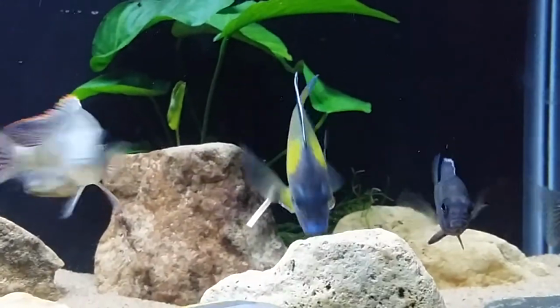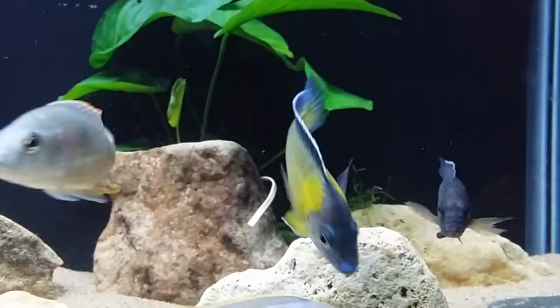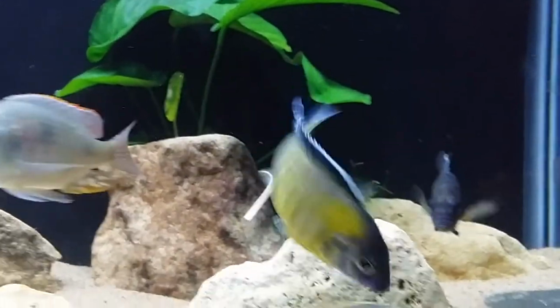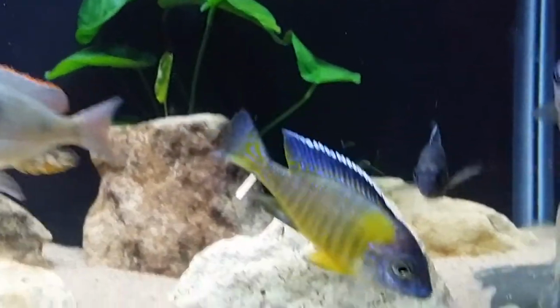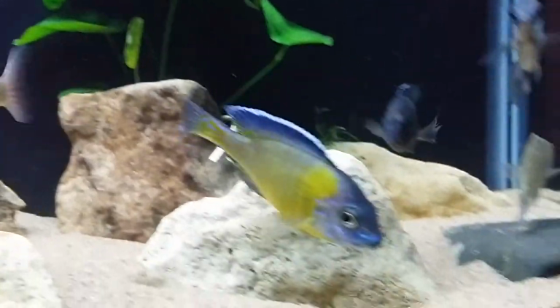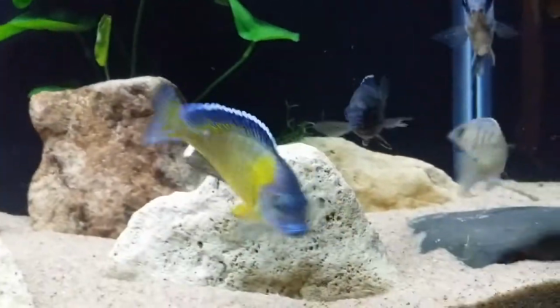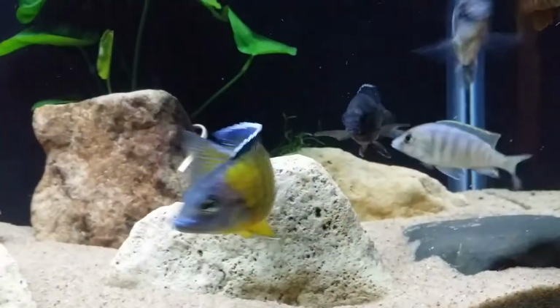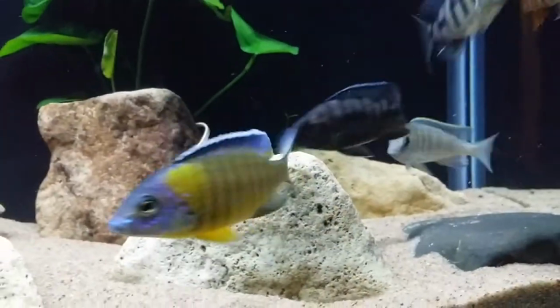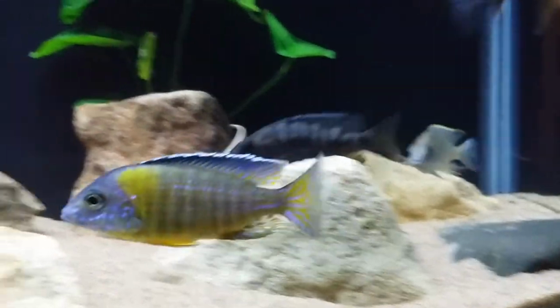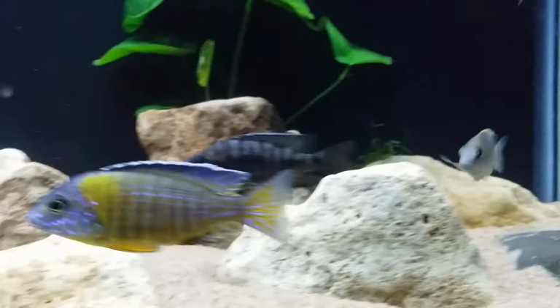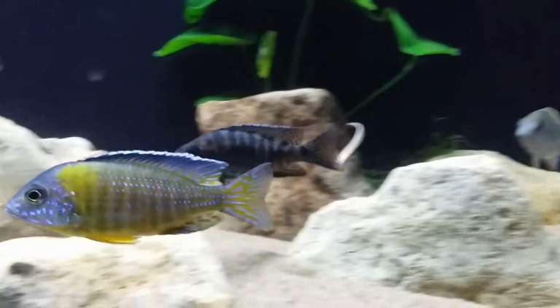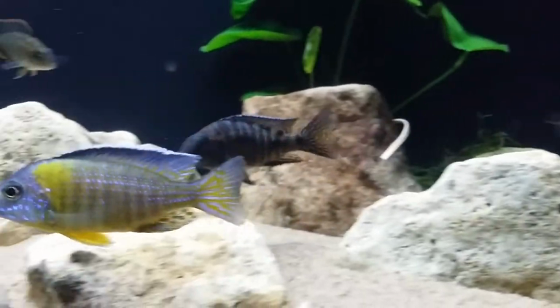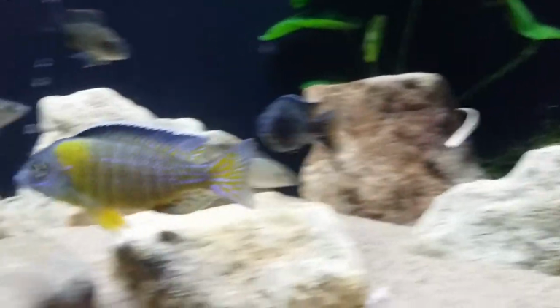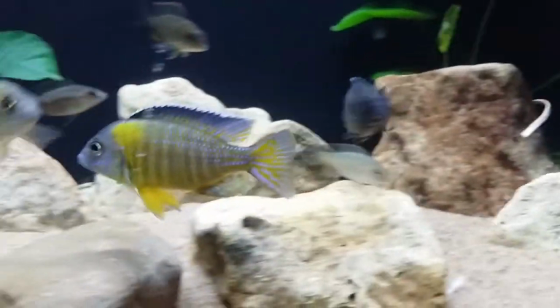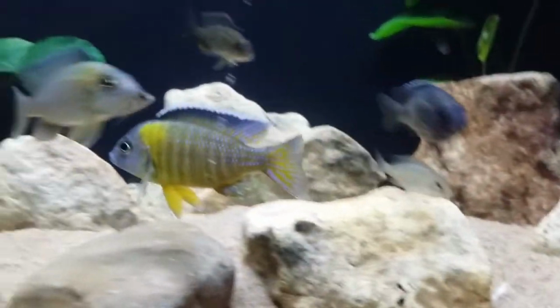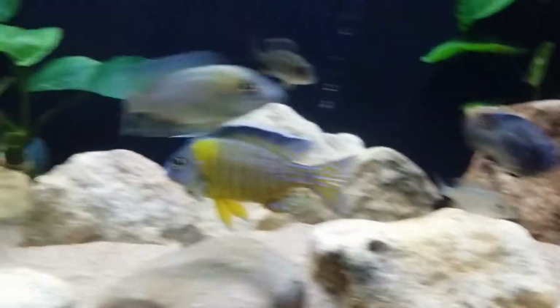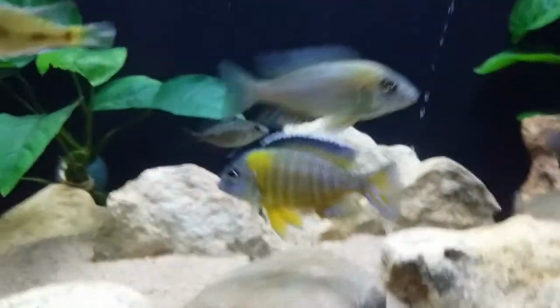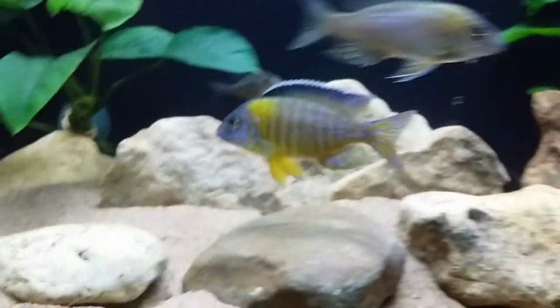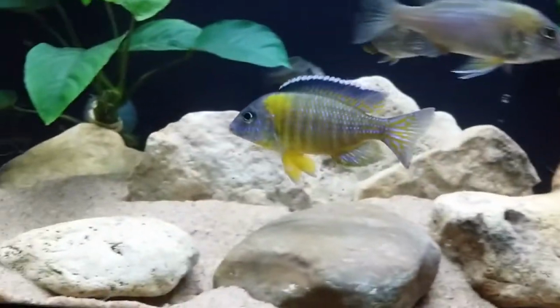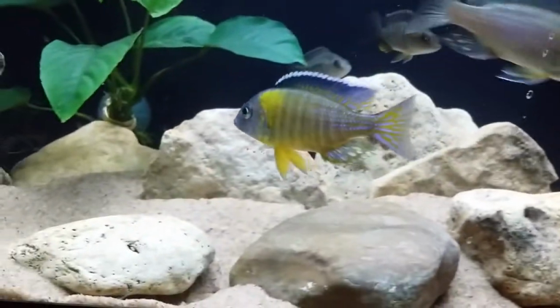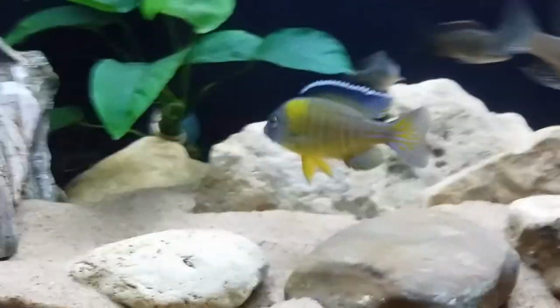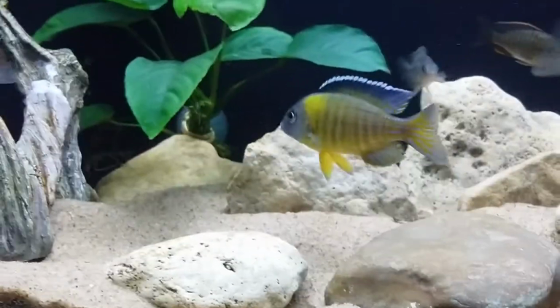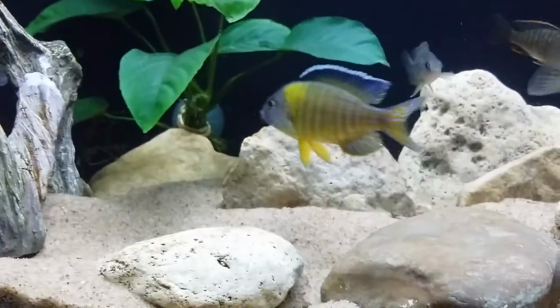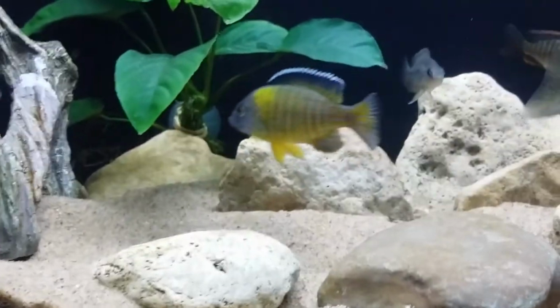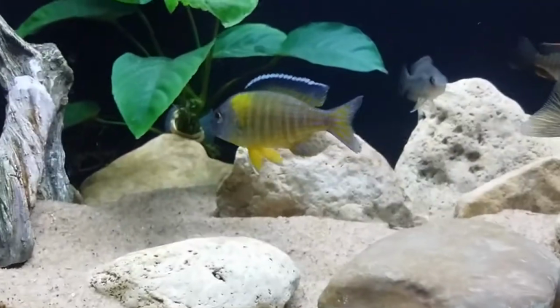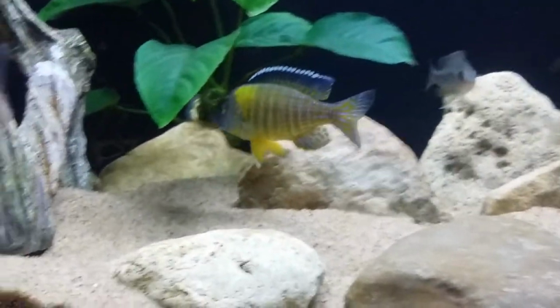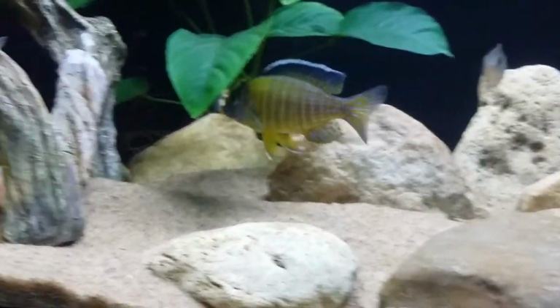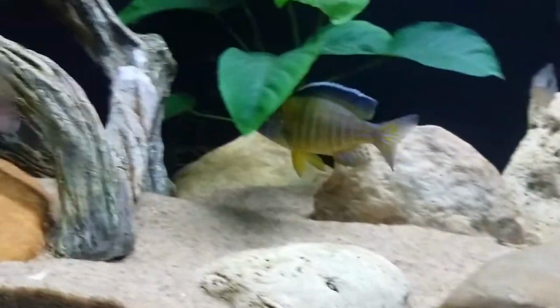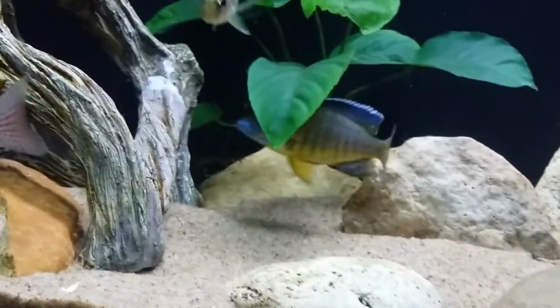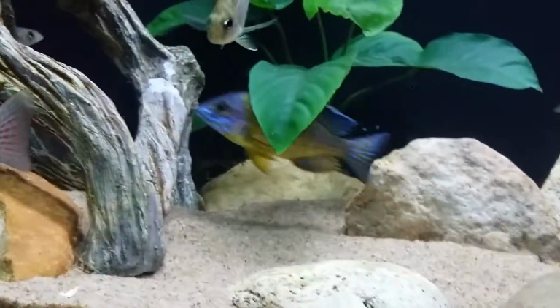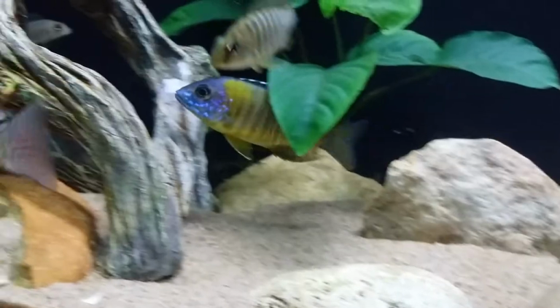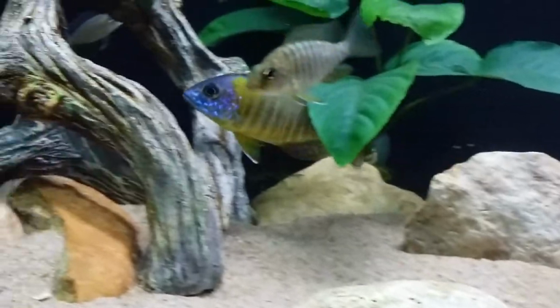My favorite from the two is the Blue Neon. I've been looking also for Fluvescent but don't have one at the moment. Might be getting one in the future too.